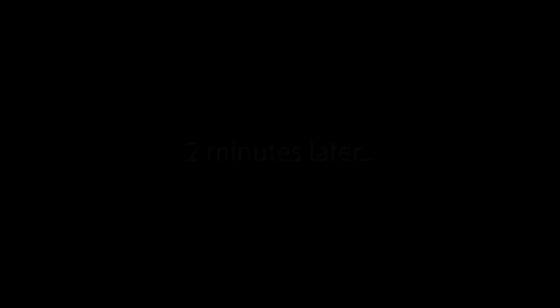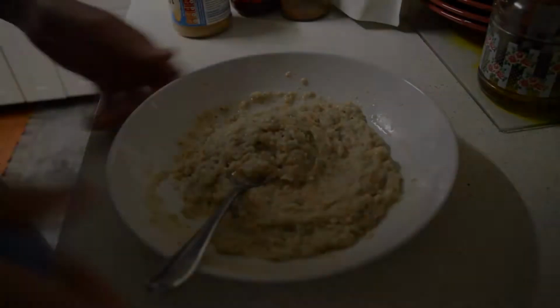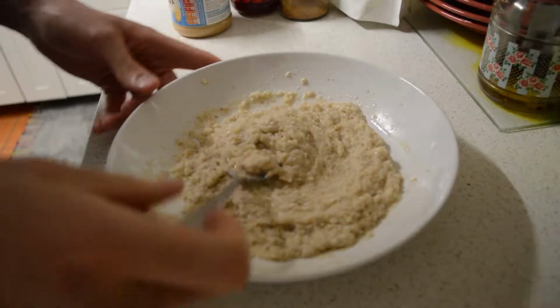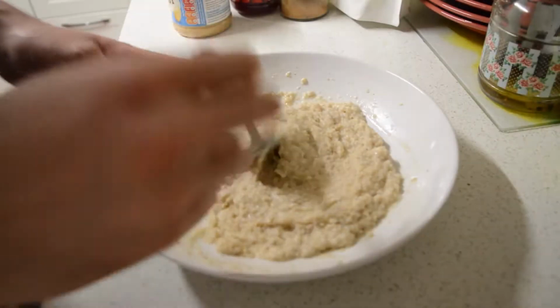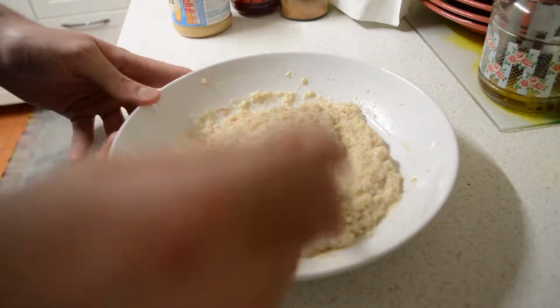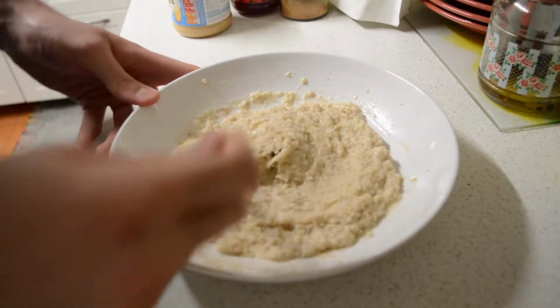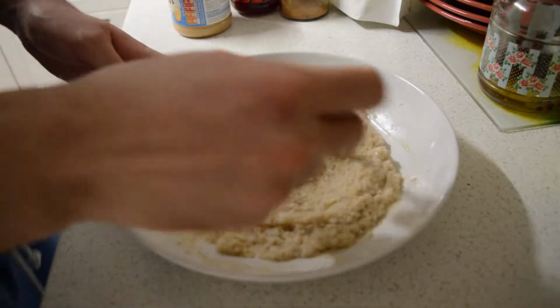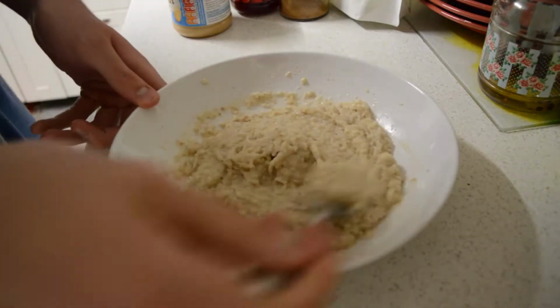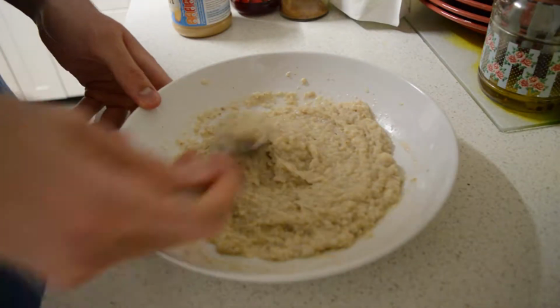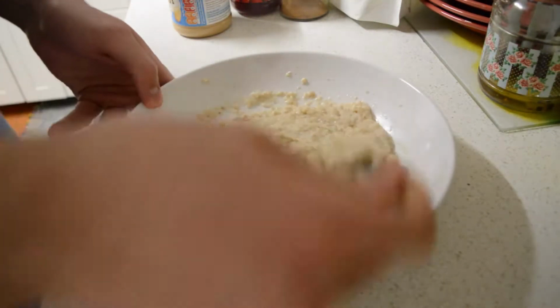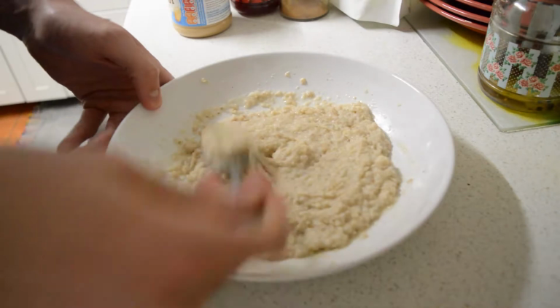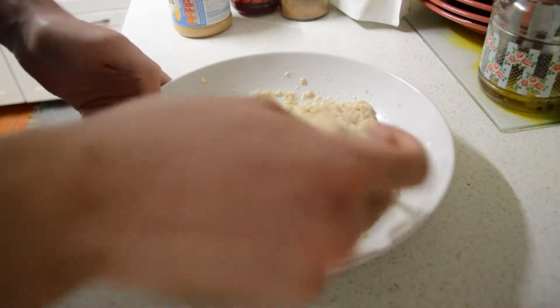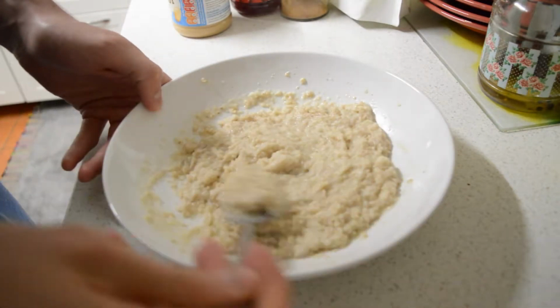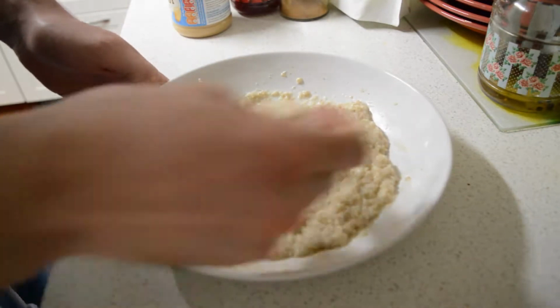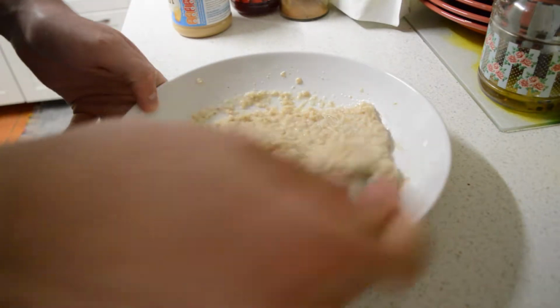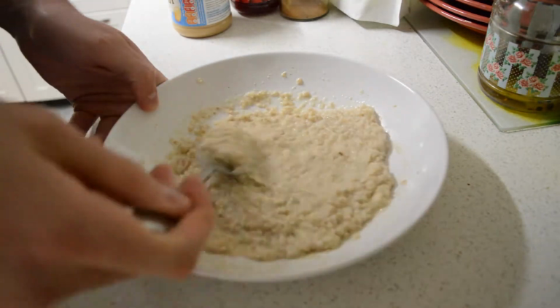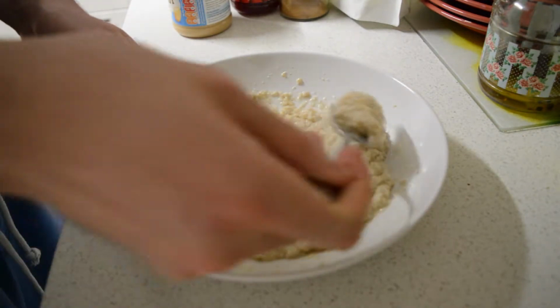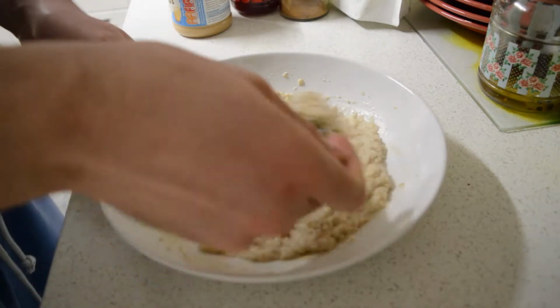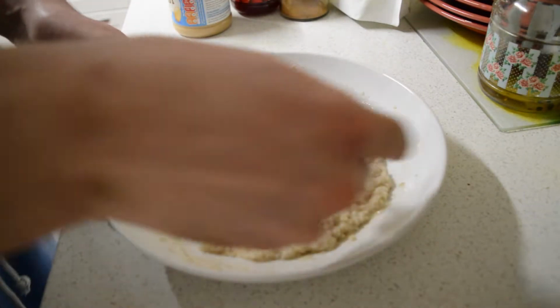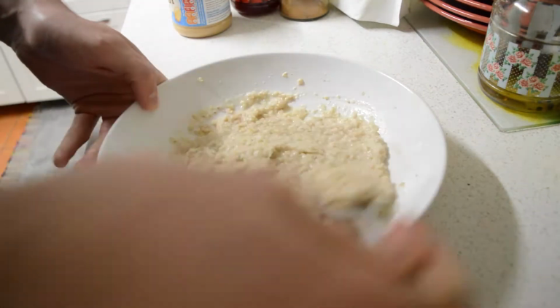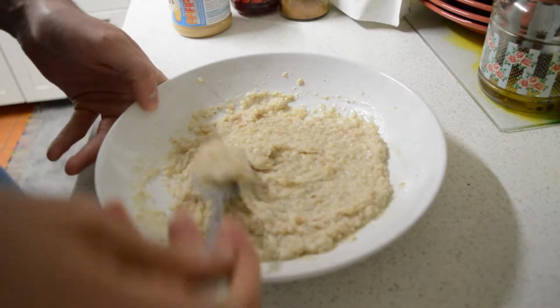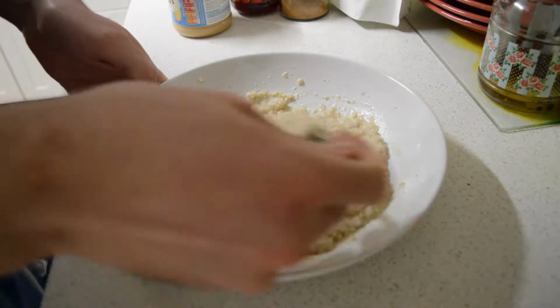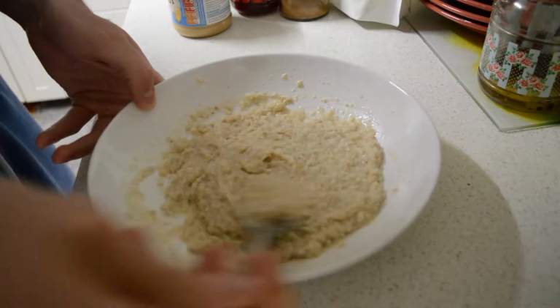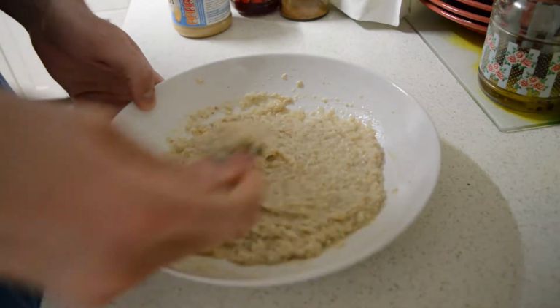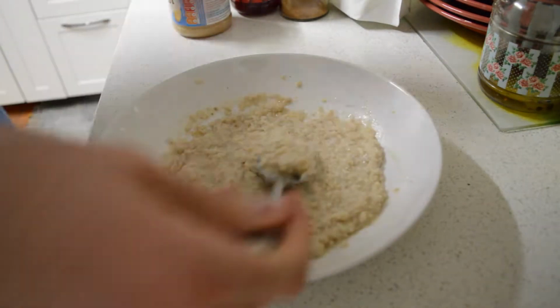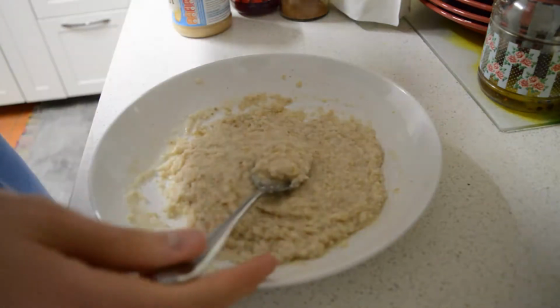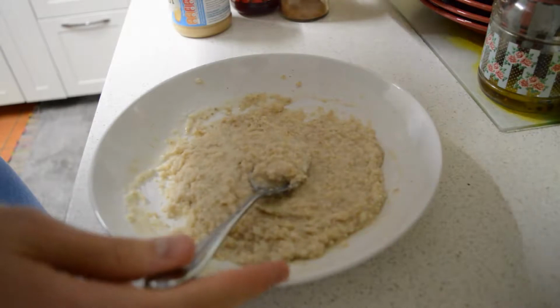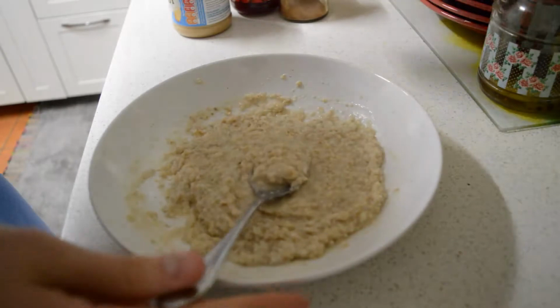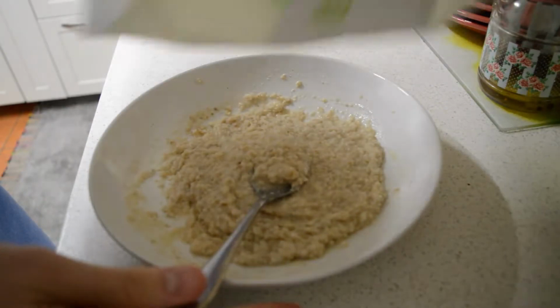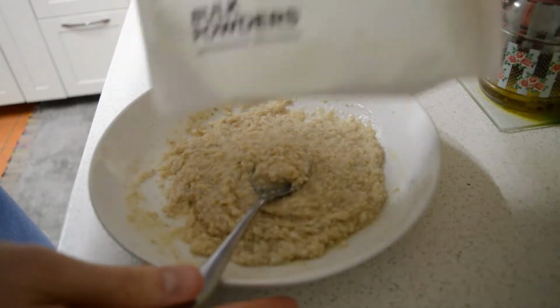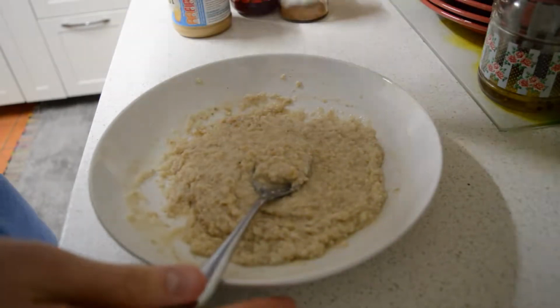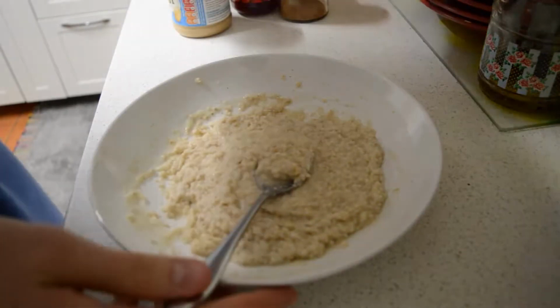Okay, the oats are nice and cooked — they just came out of the microwave. That's step one: making oats. Step two is simply adding protein, which I'm gonna do now.